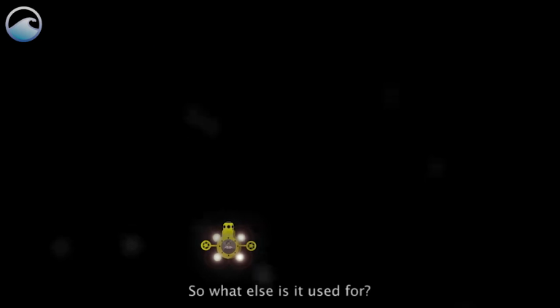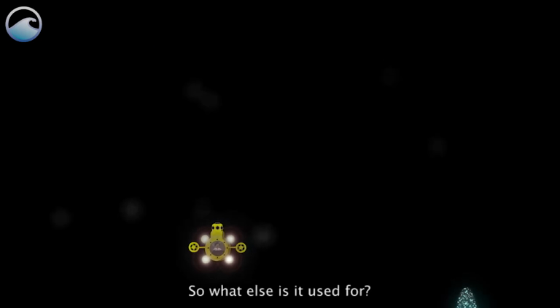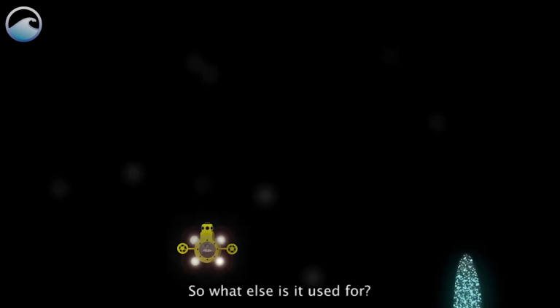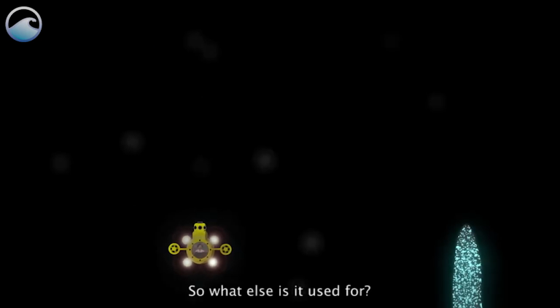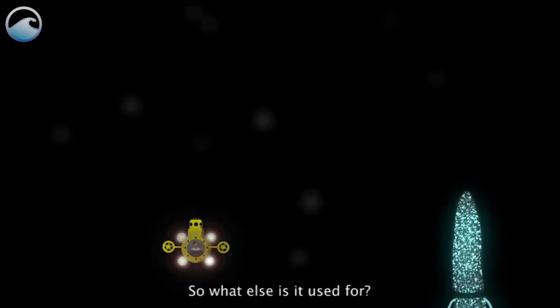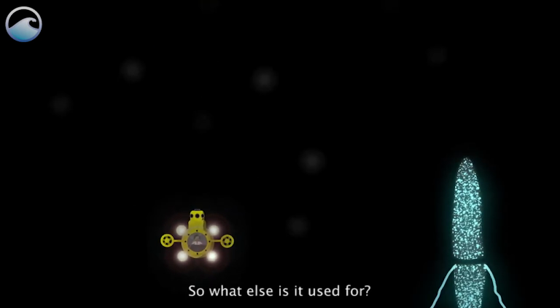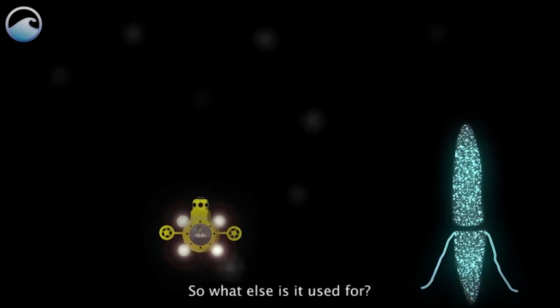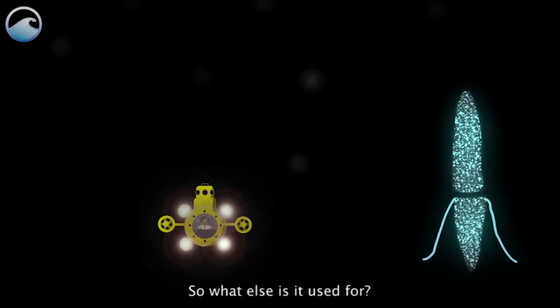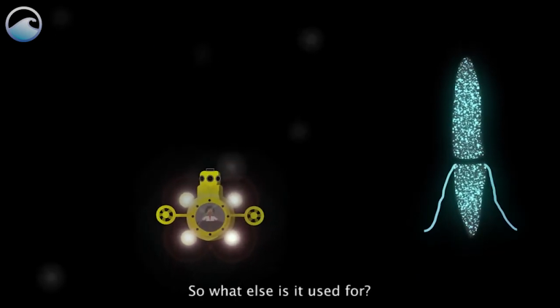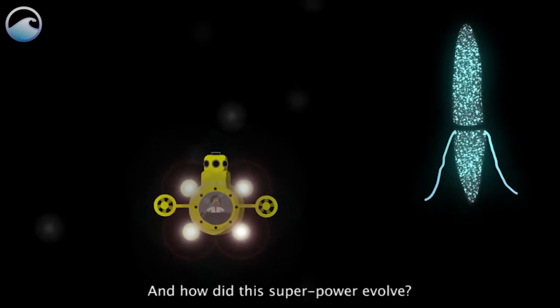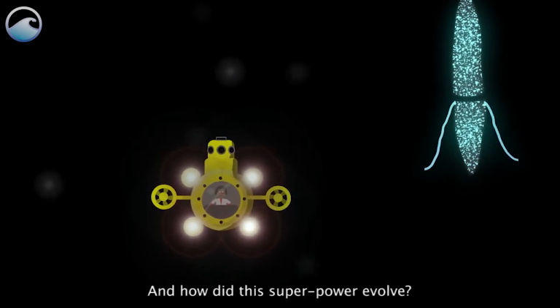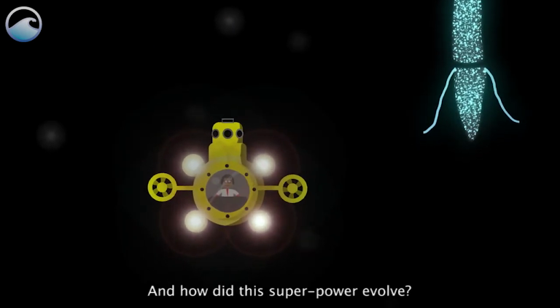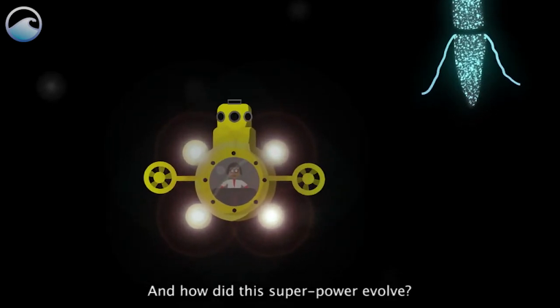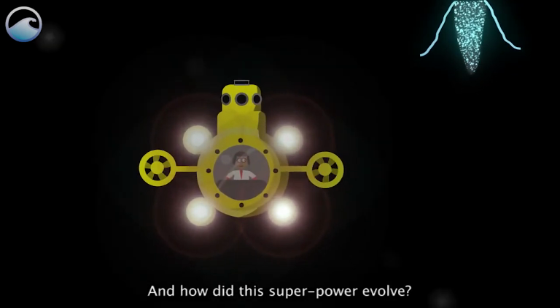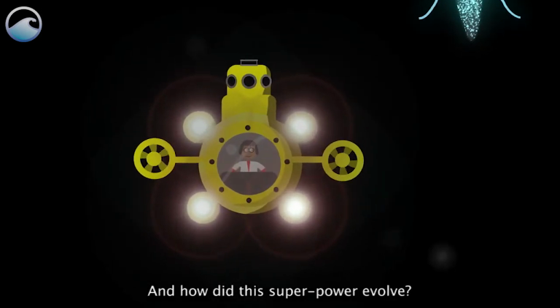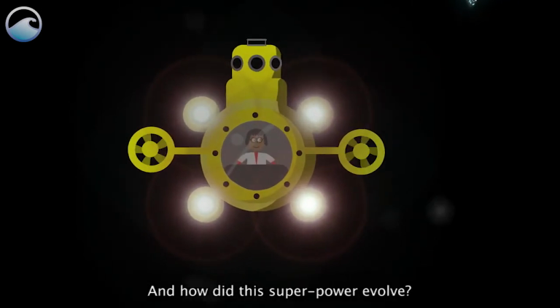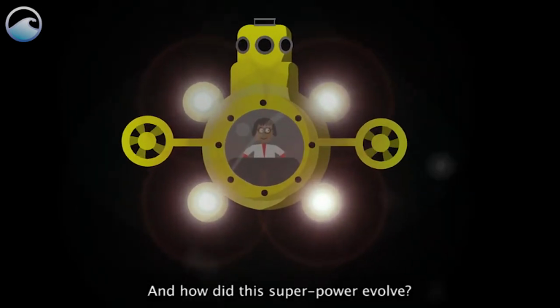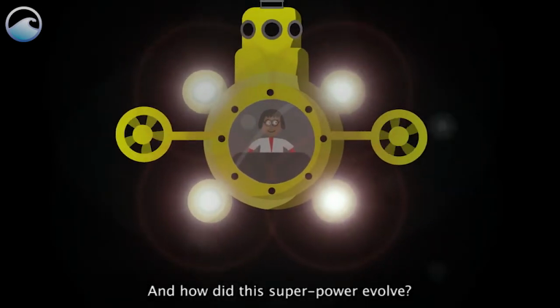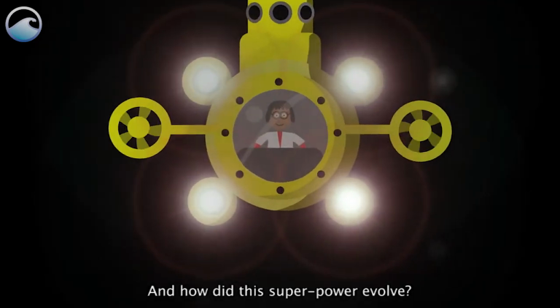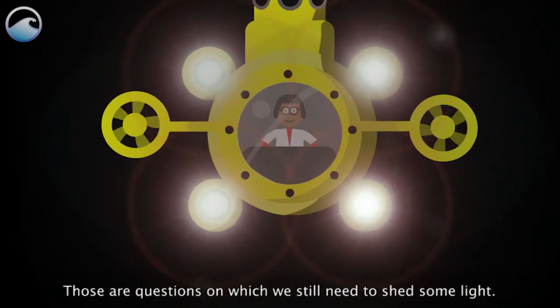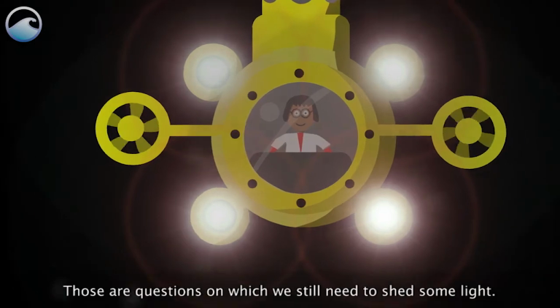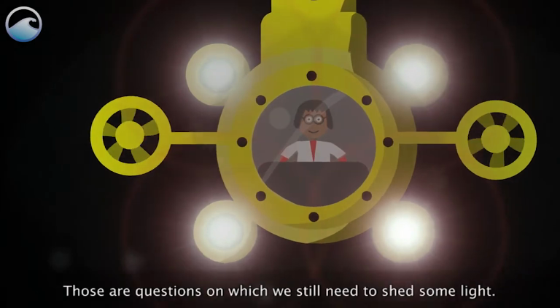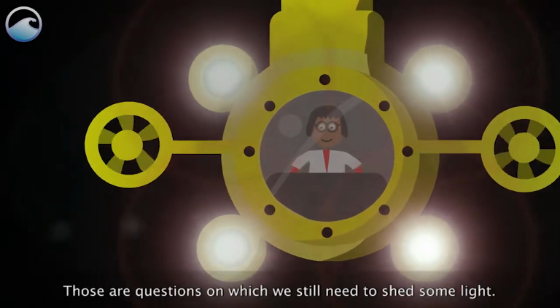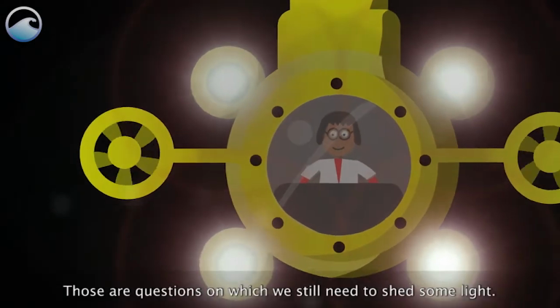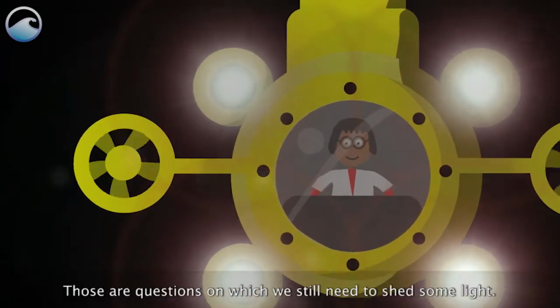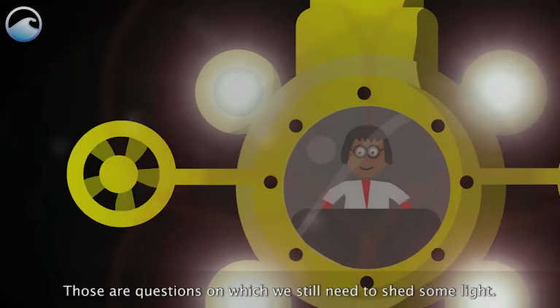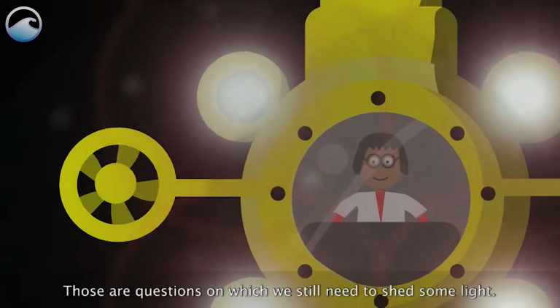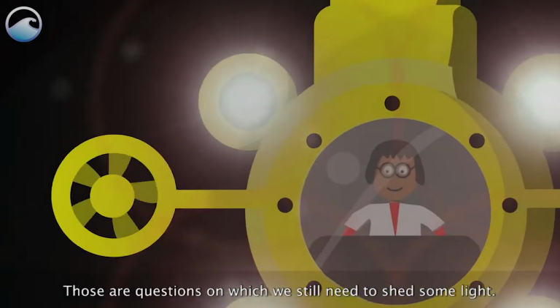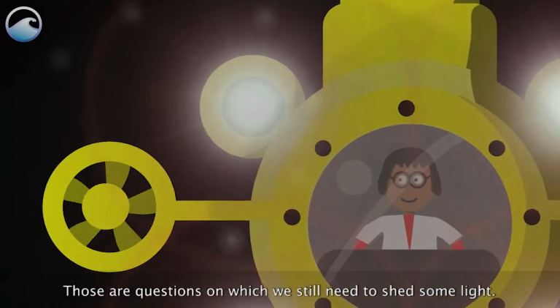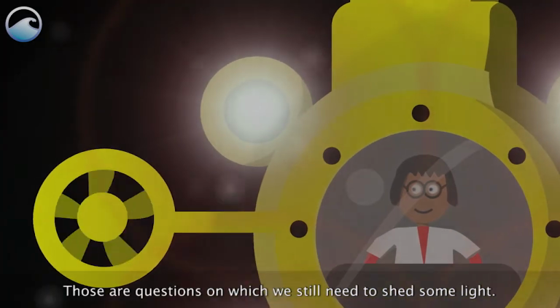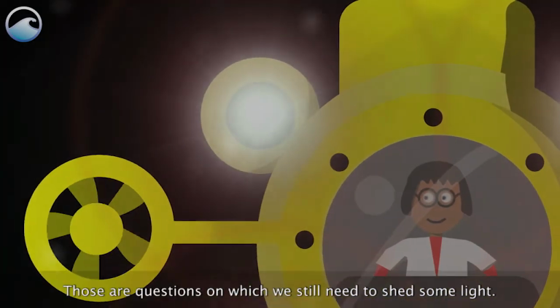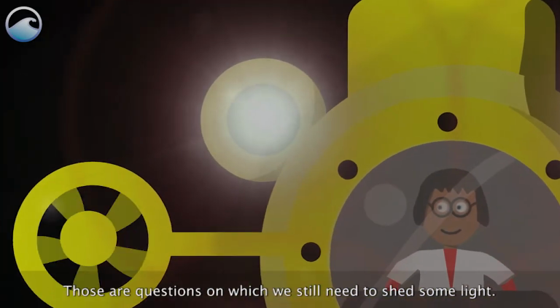So what else is it used for? And how did this superpower evolve? Those are questions on which we still need to shed some light.